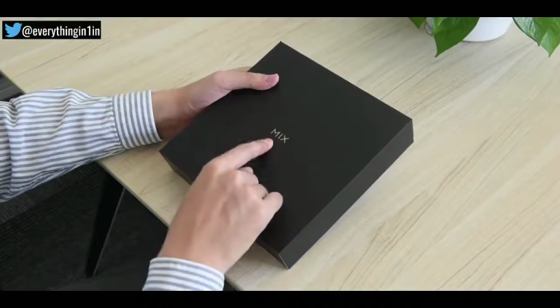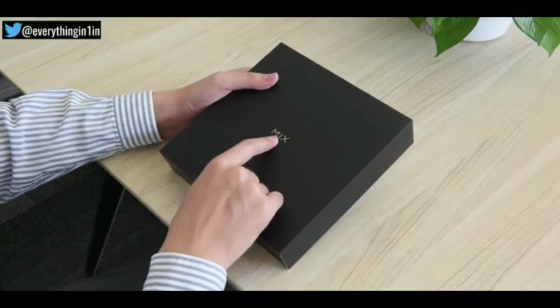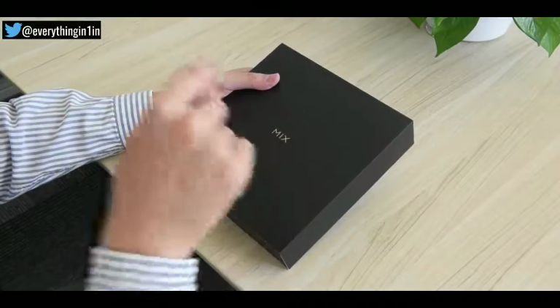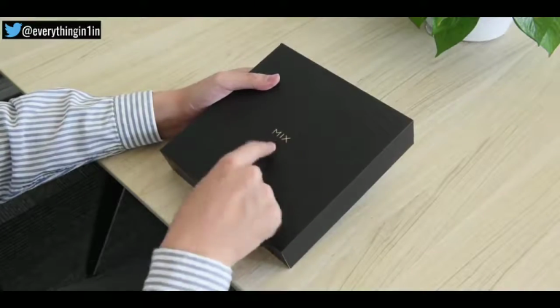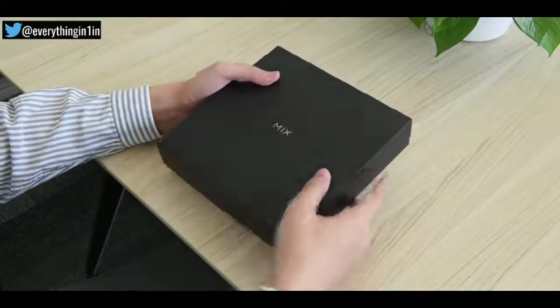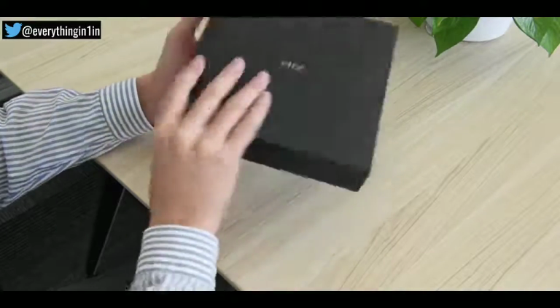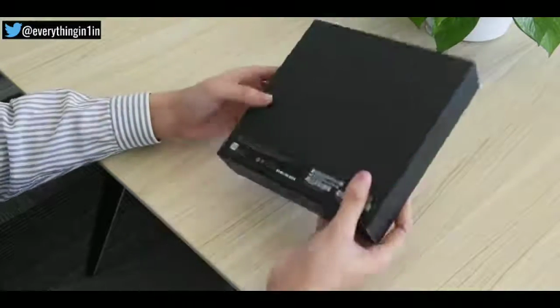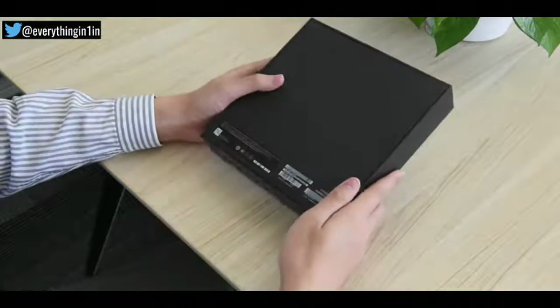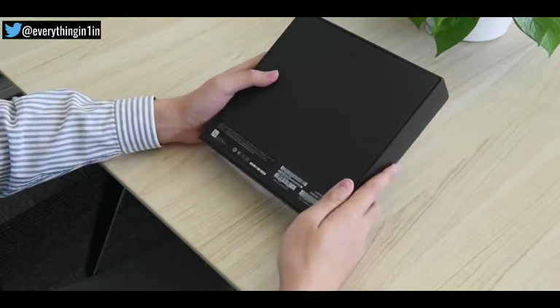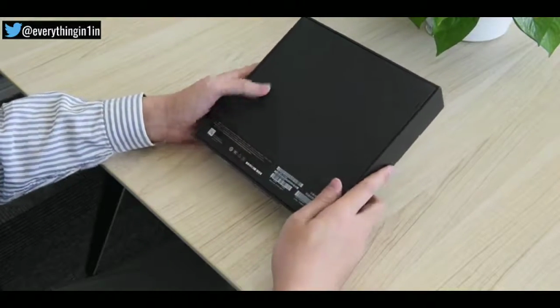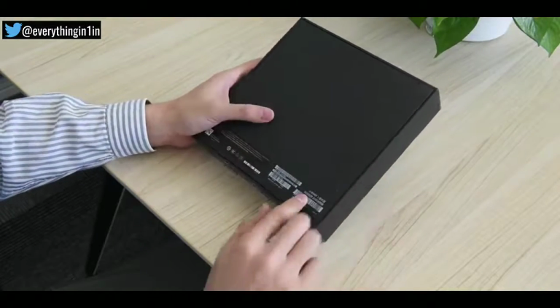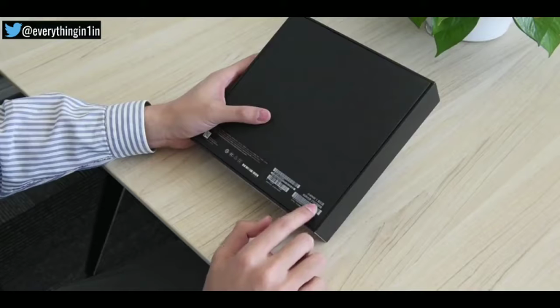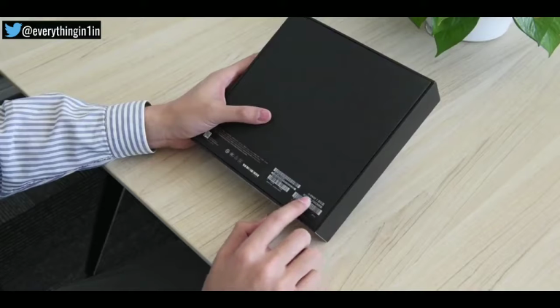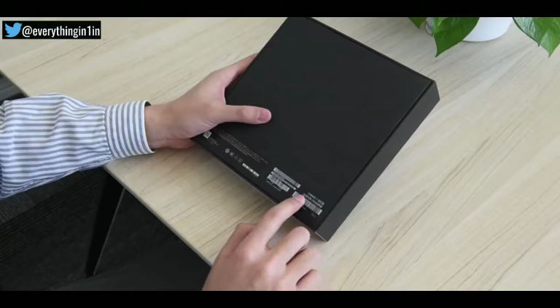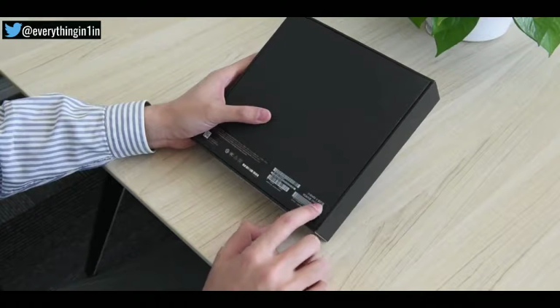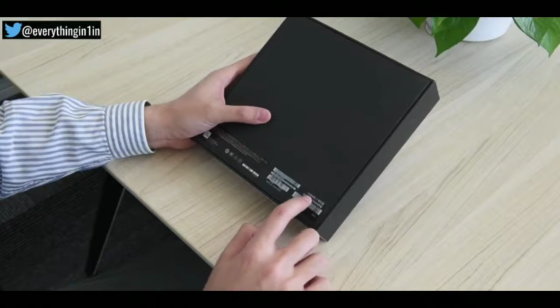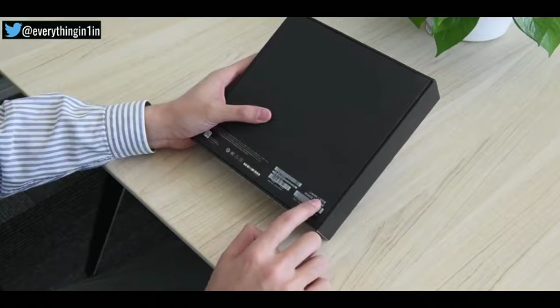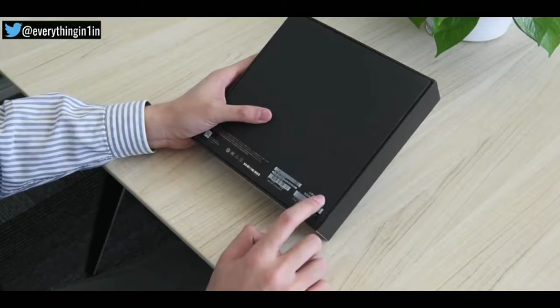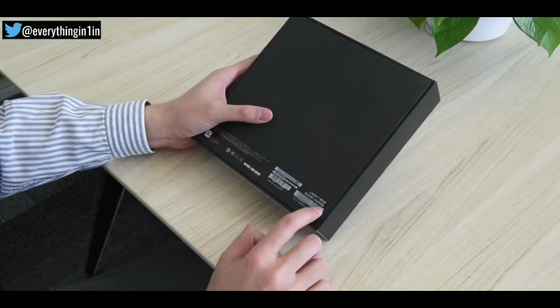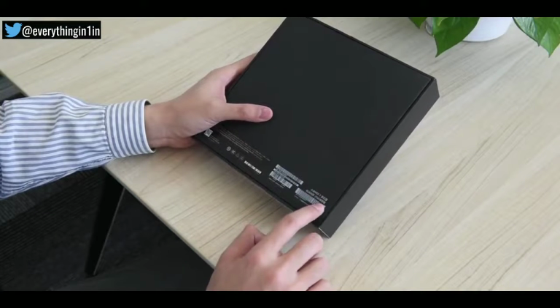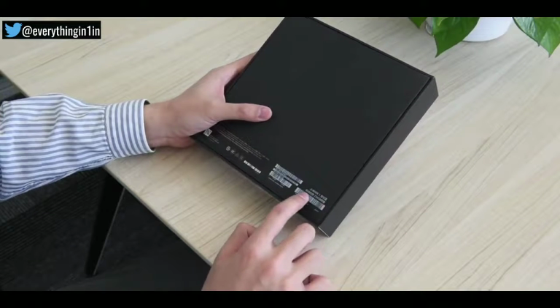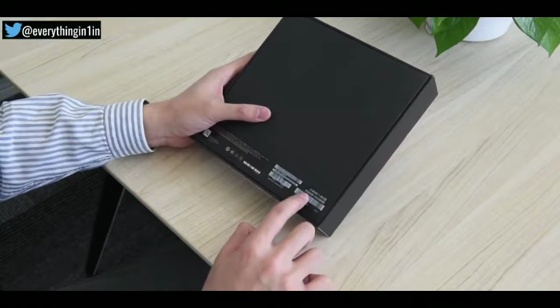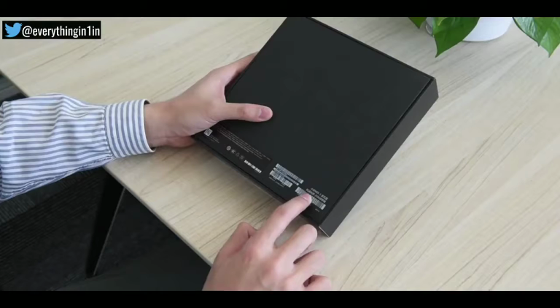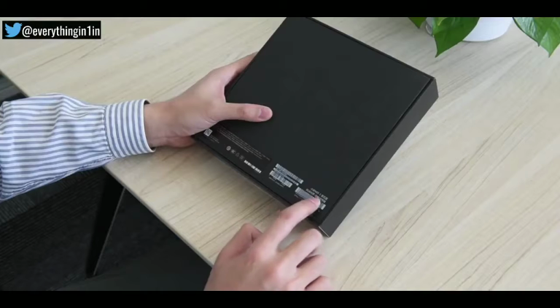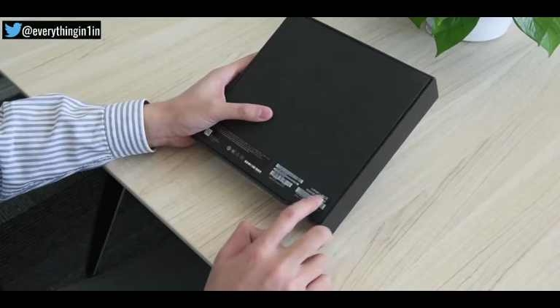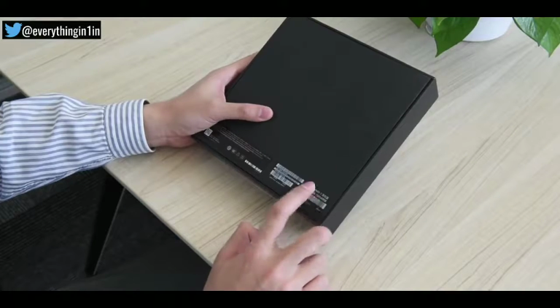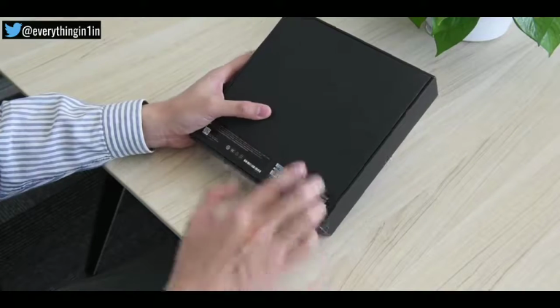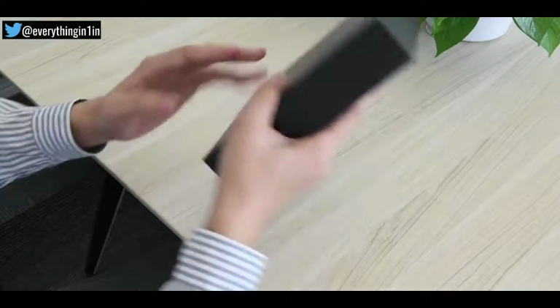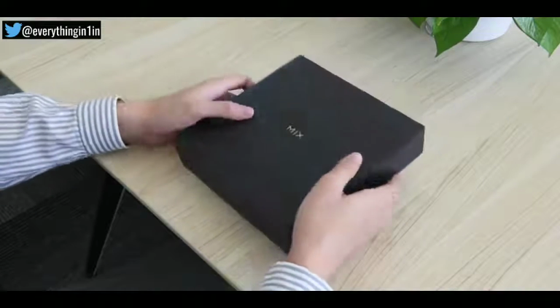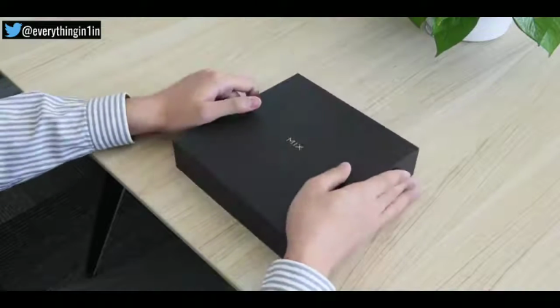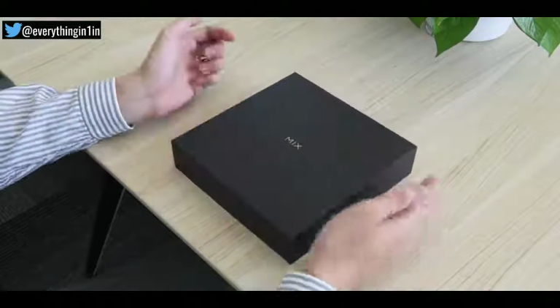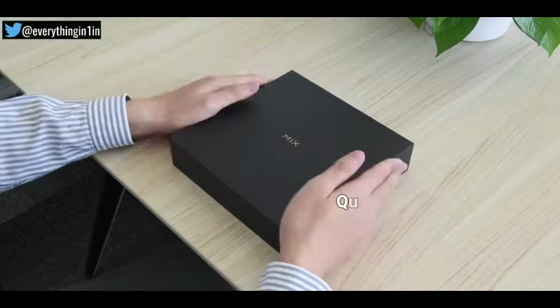The packaging look is quite simple, with a Mix branding on the front. Flipping it, you will find that this is the 8GB RAM variant, coming with a whopping 256GB storage. Let's unbox this beautiful piece of phone and have a first look at its beauty.